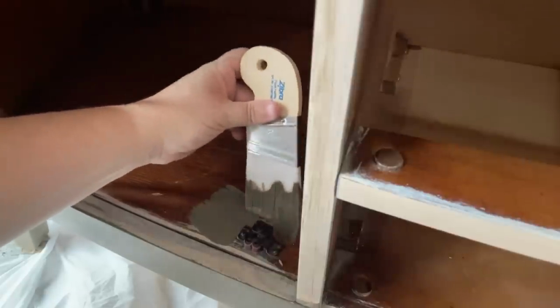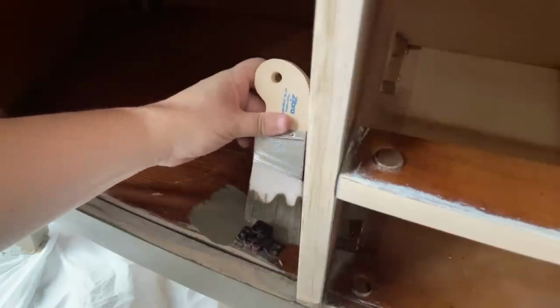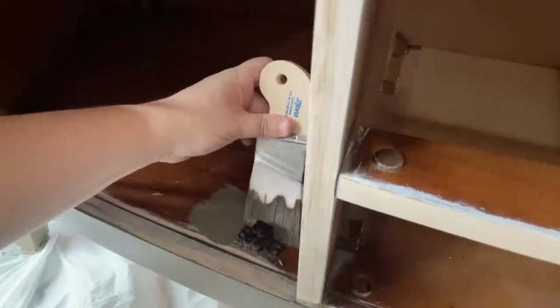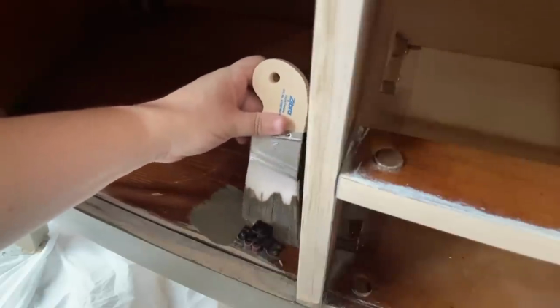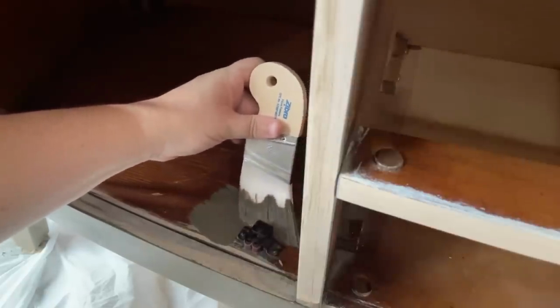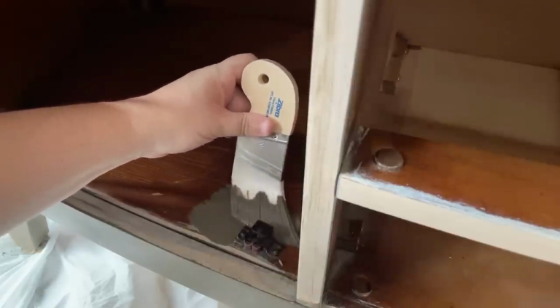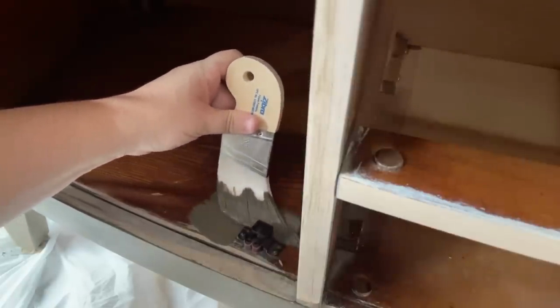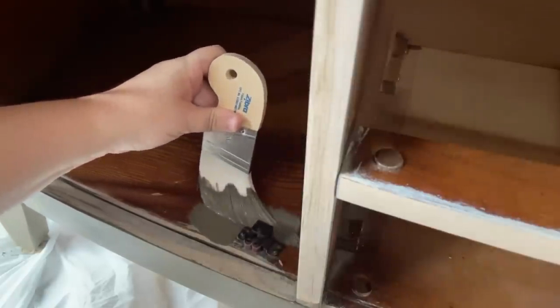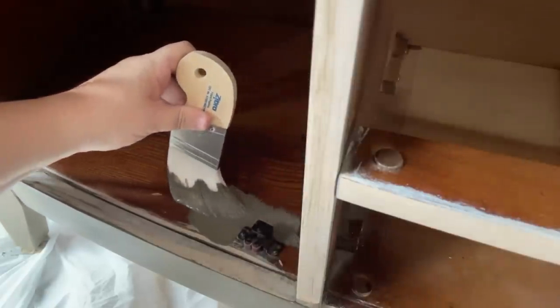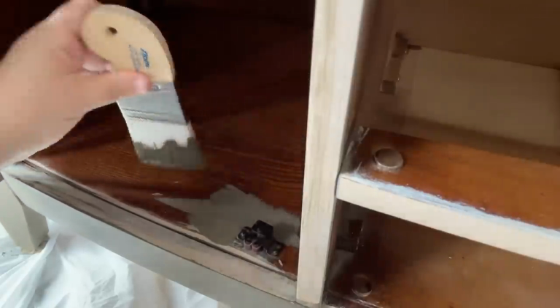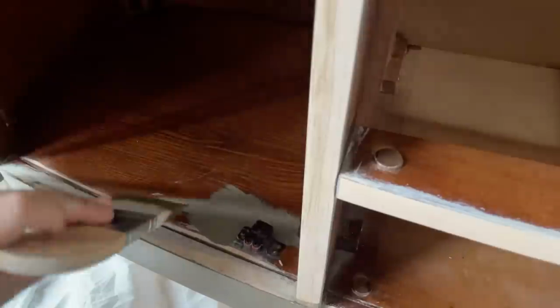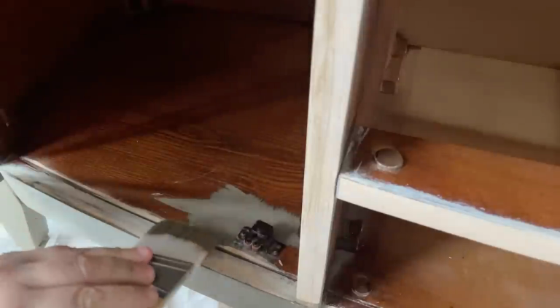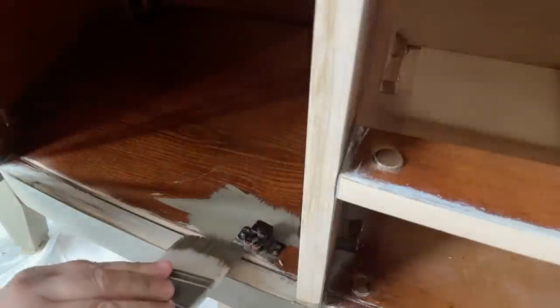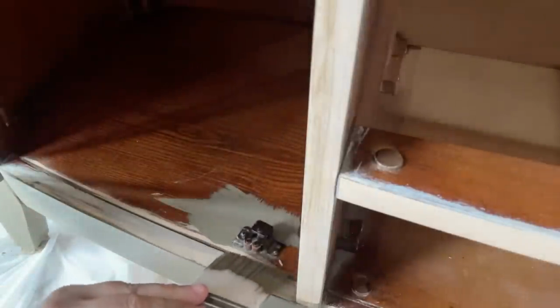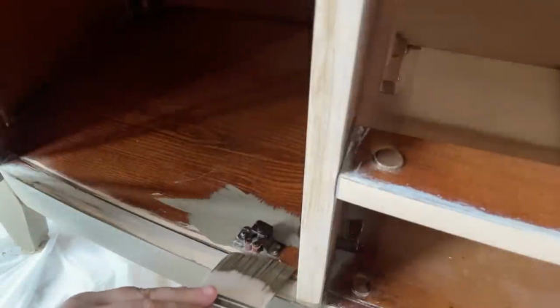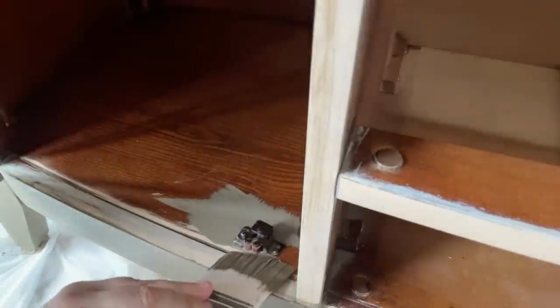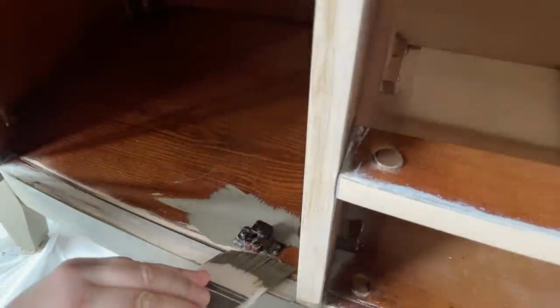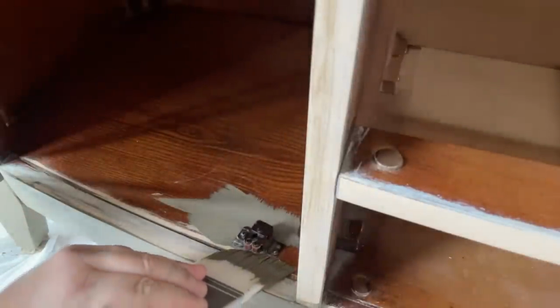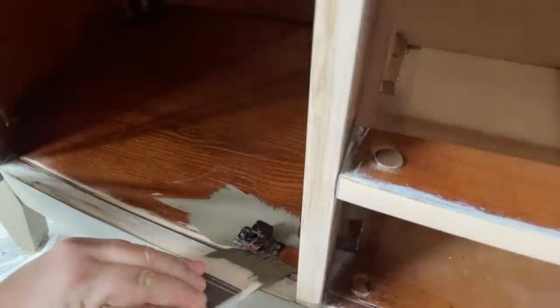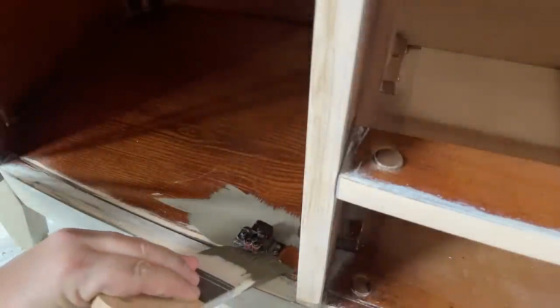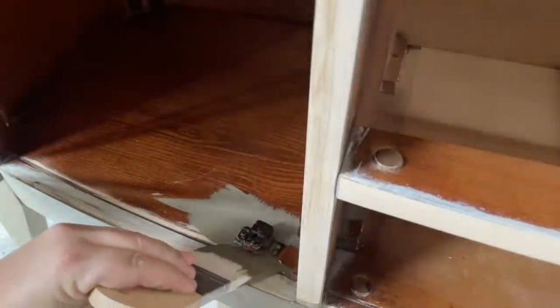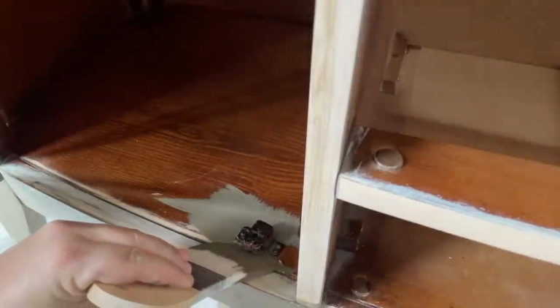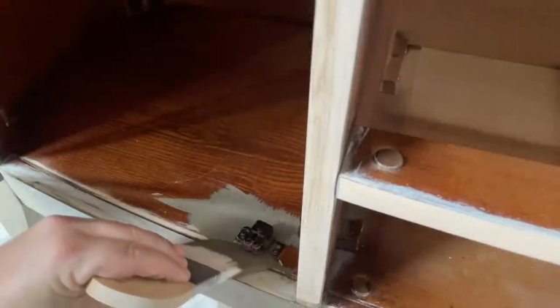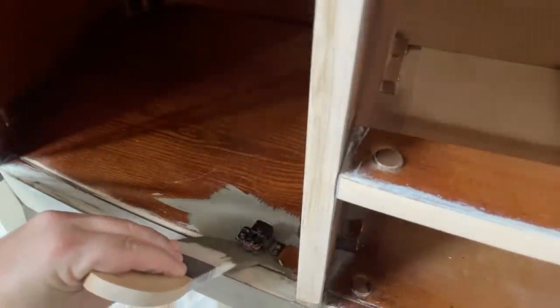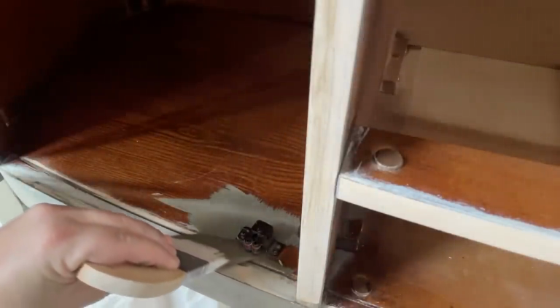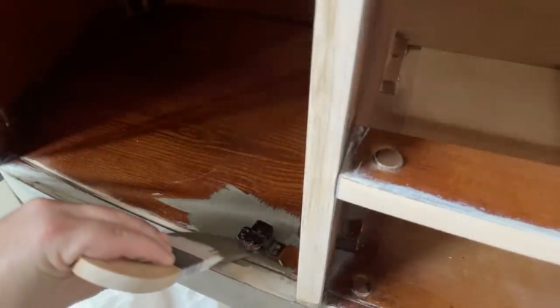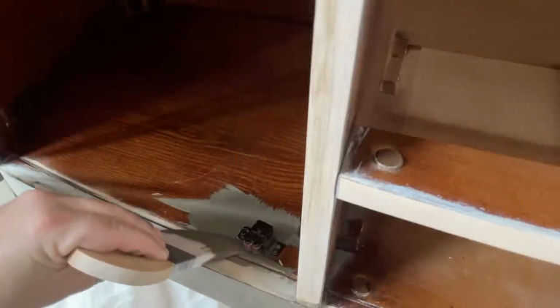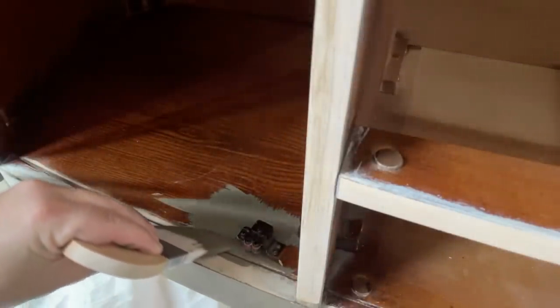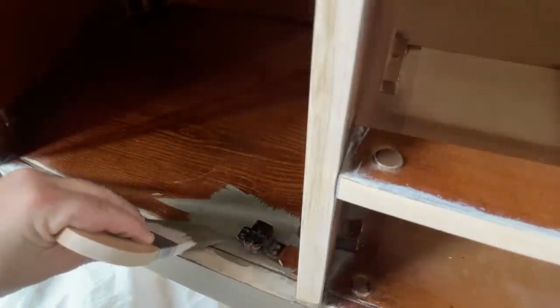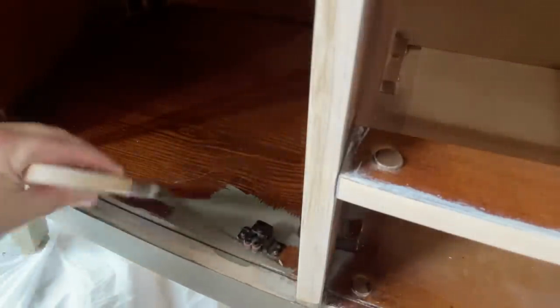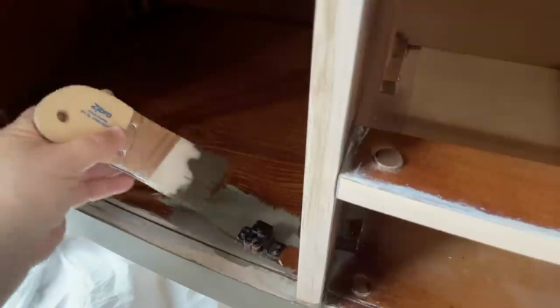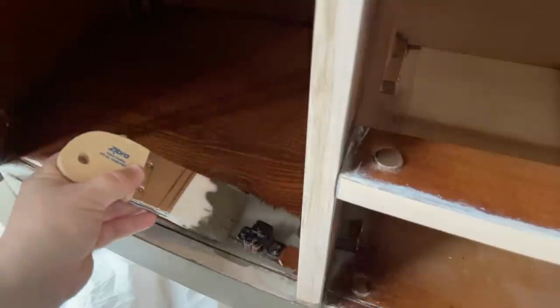I also decided to leave the hinges and paint around the door hardware so I didn't have to fiddle around with trying to get them back into place later on. This Zebra brush makes it incredibly easy to get around these things cleanly.